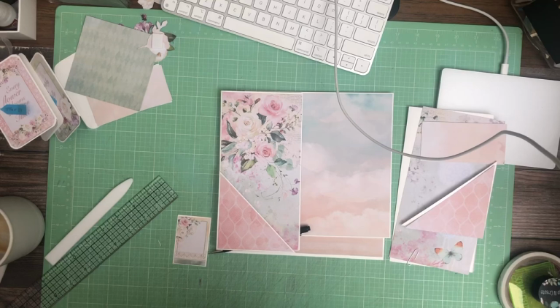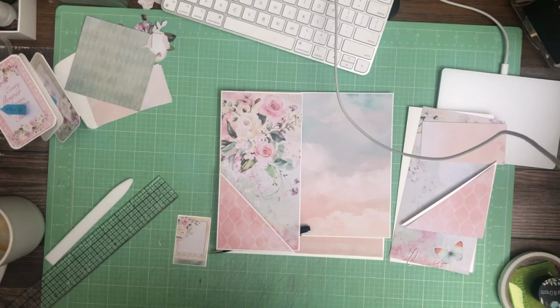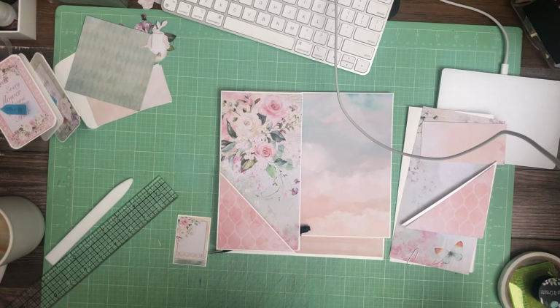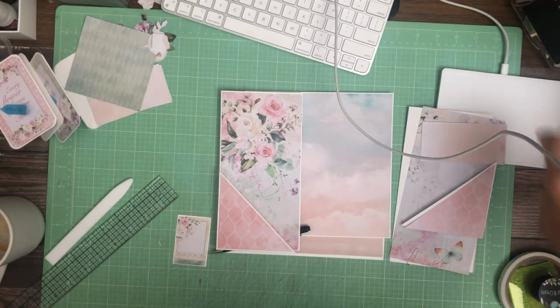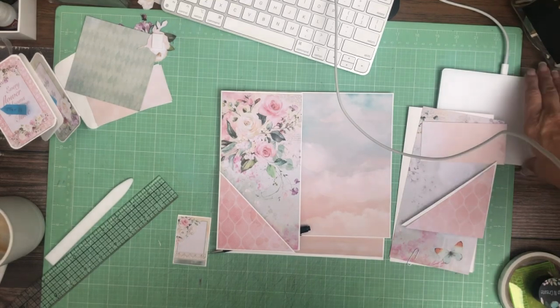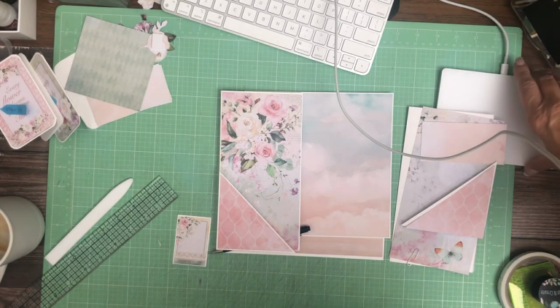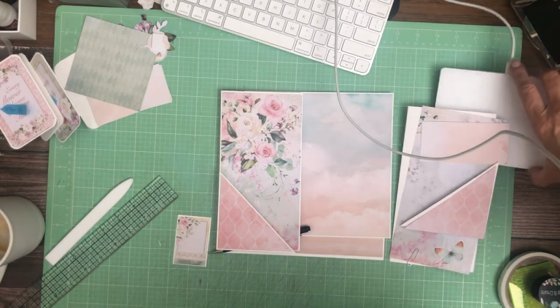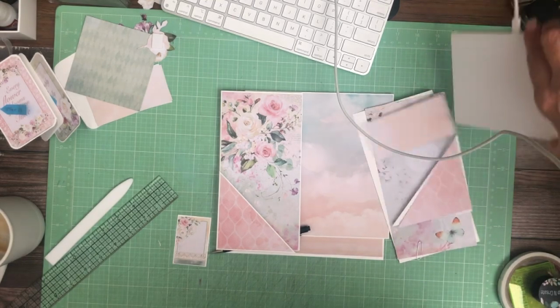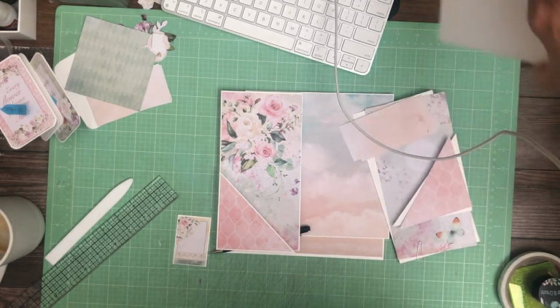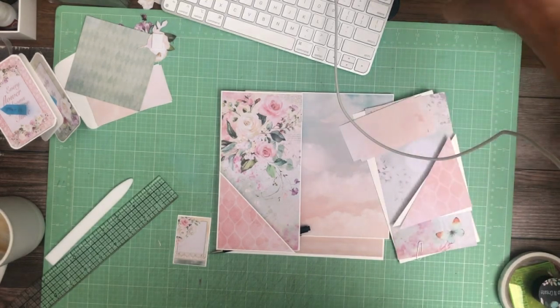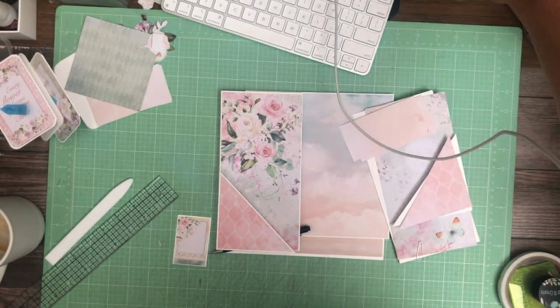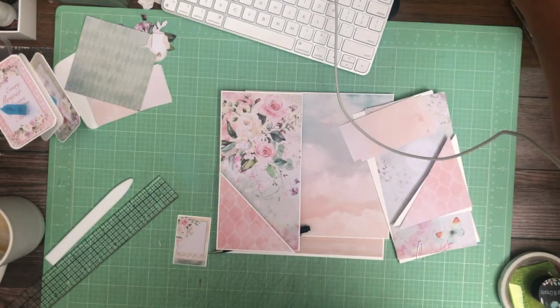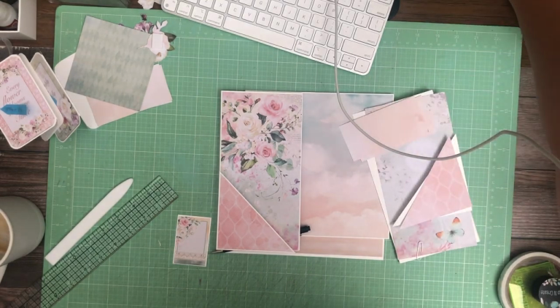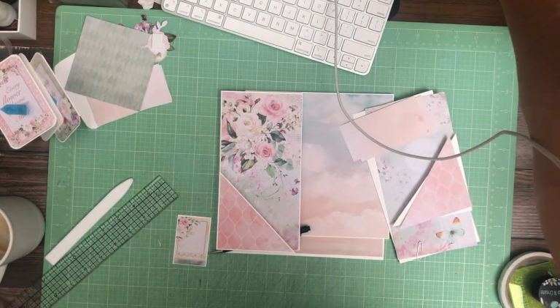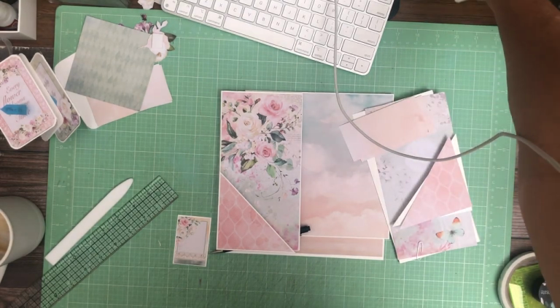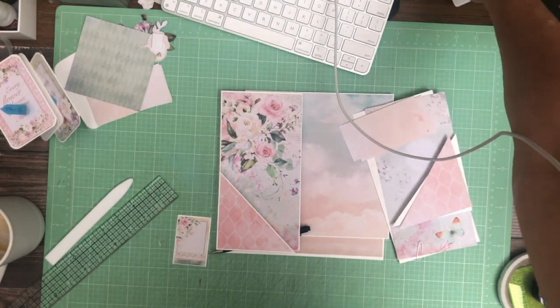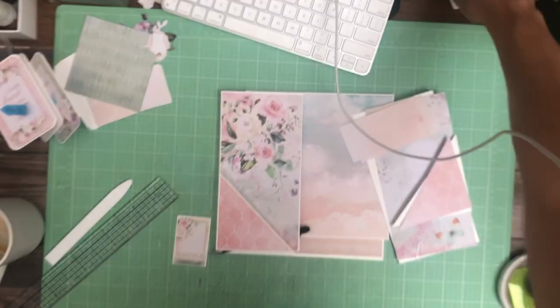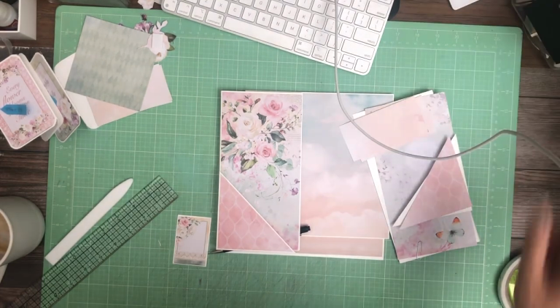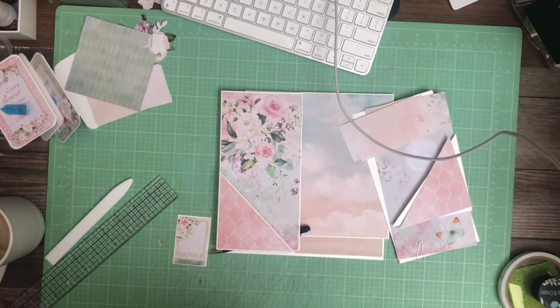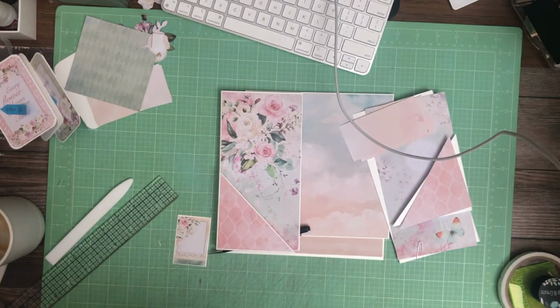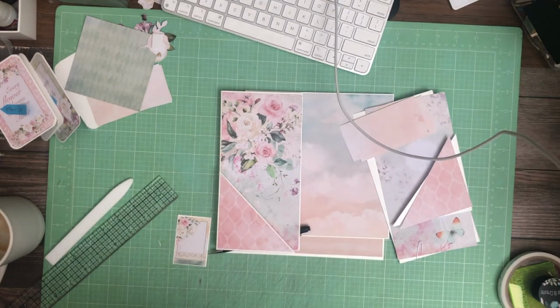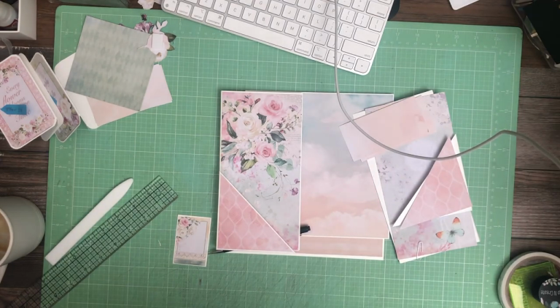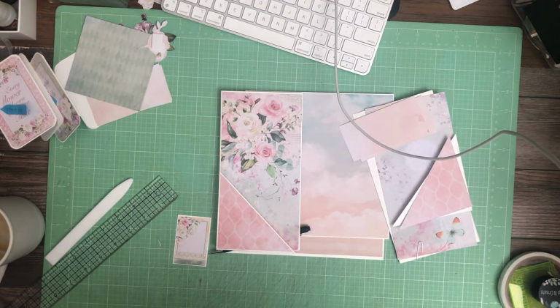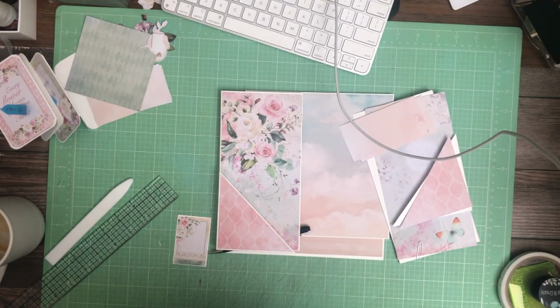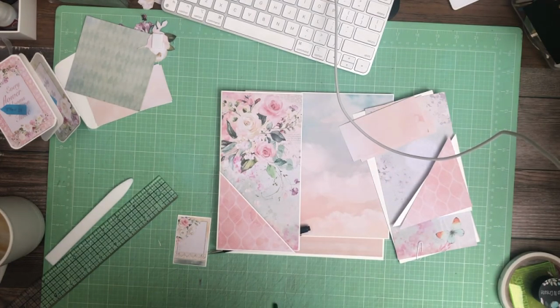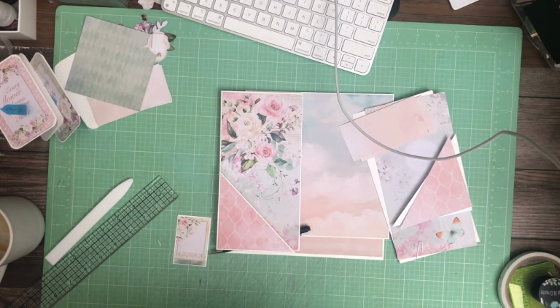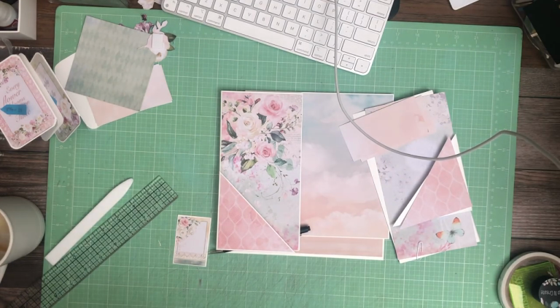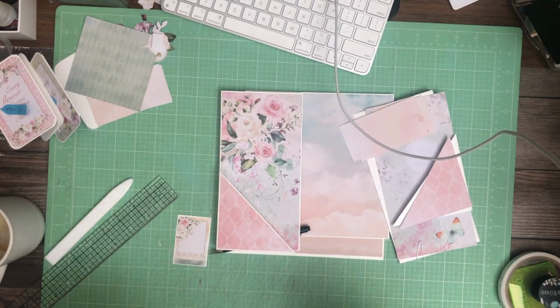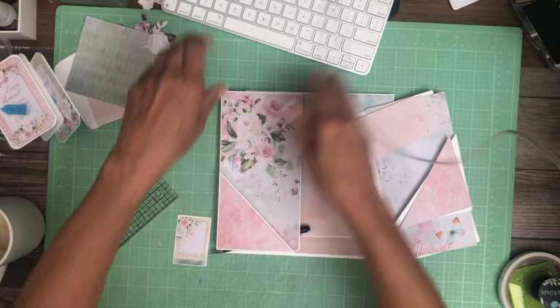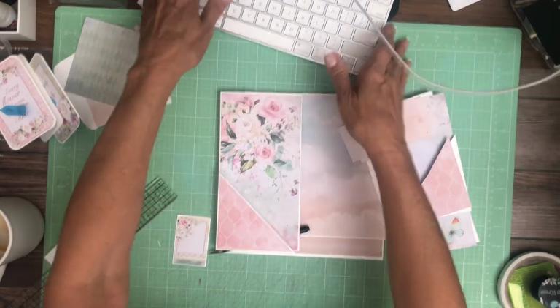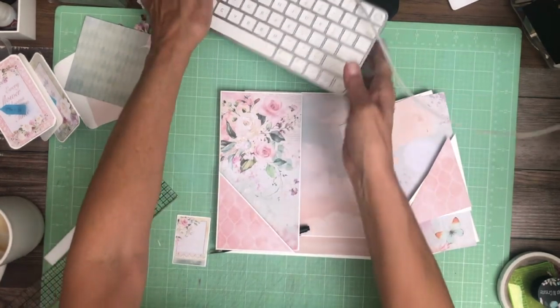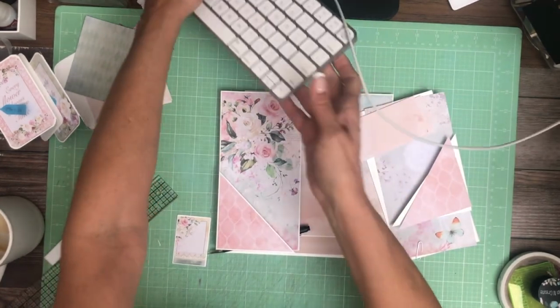Hey everyone, it's Stephanie from Scrap and Create and we're working on Blooming from Ciao Bella. We're on page one.